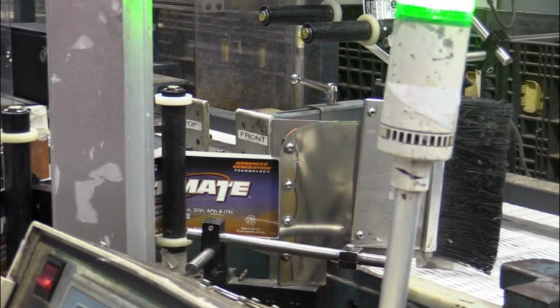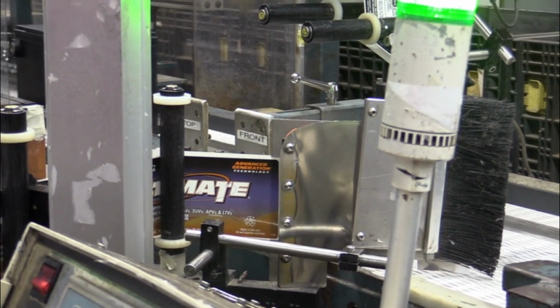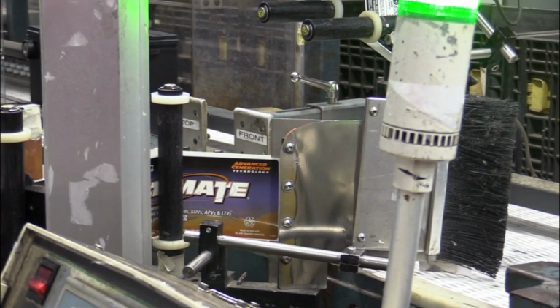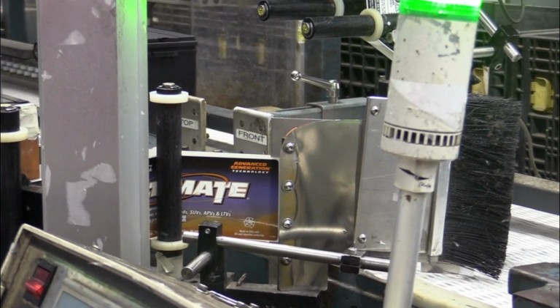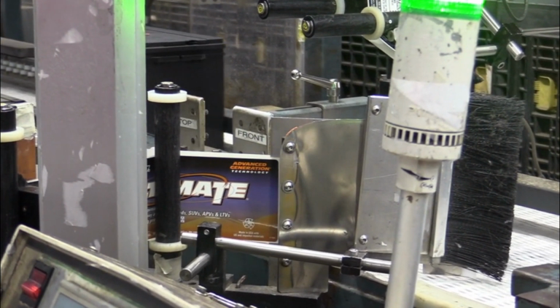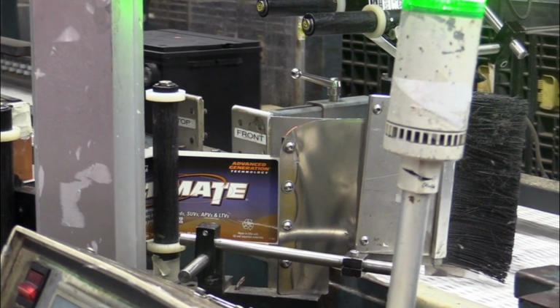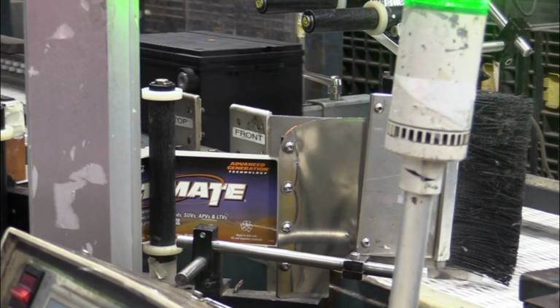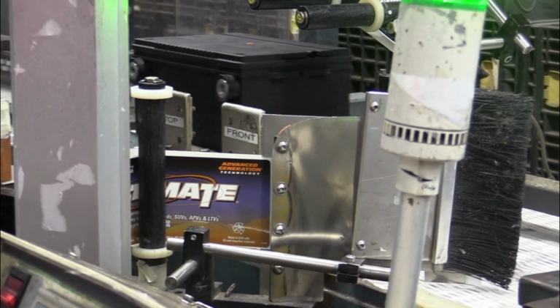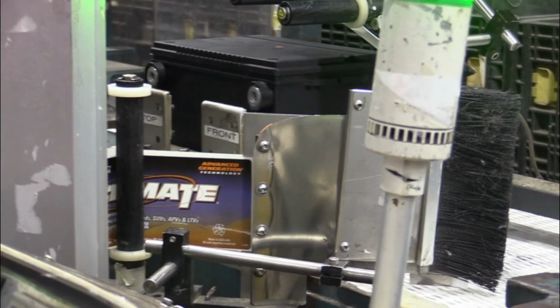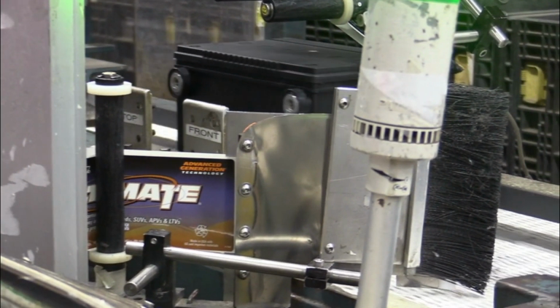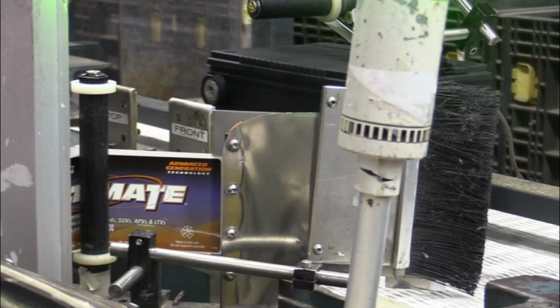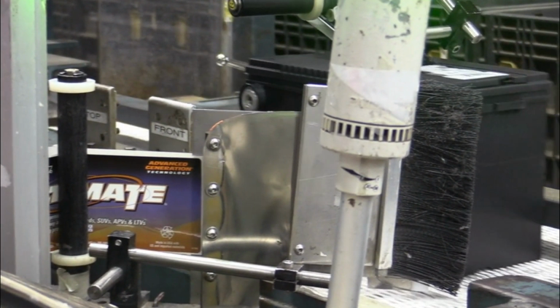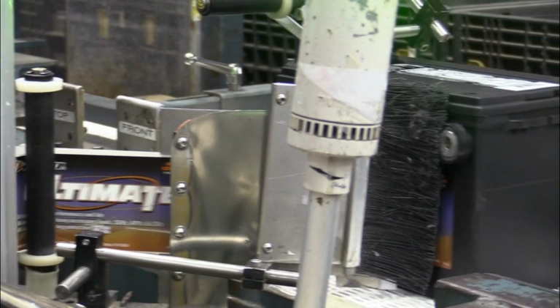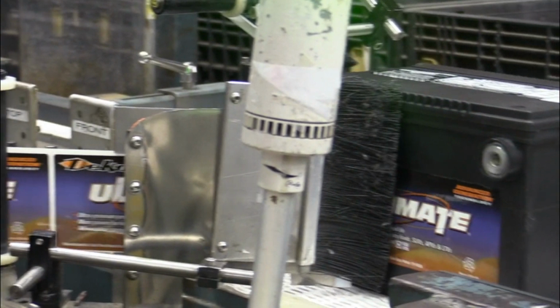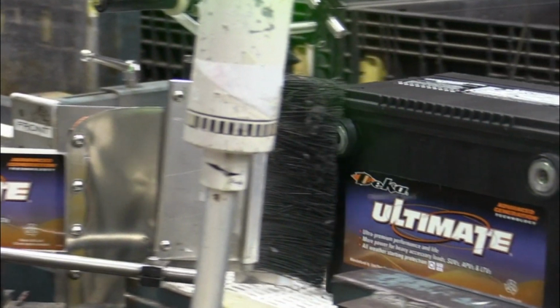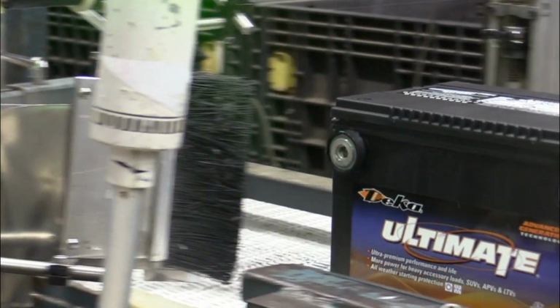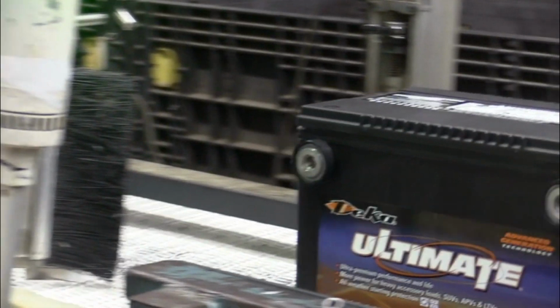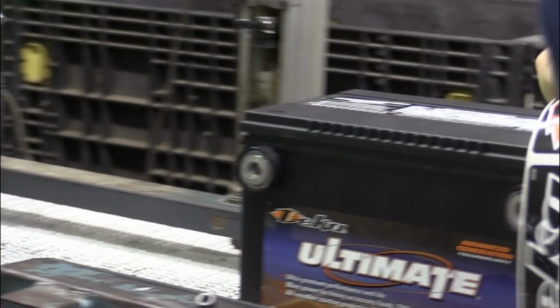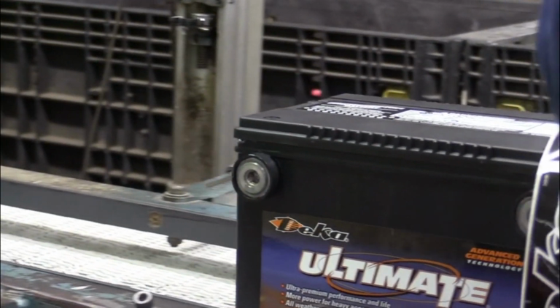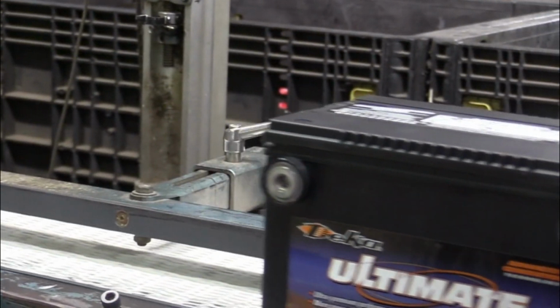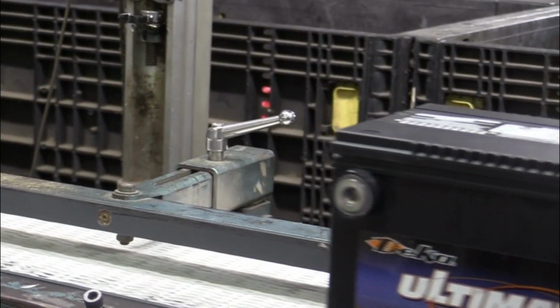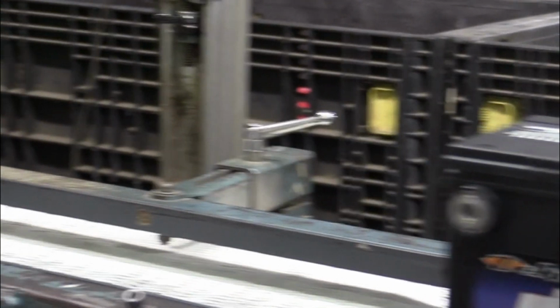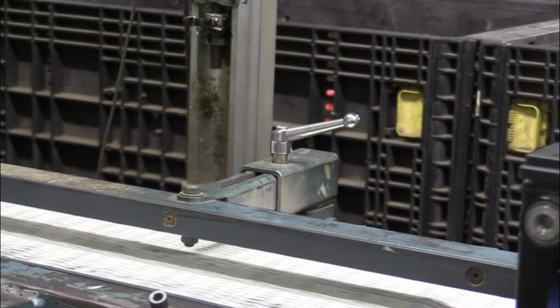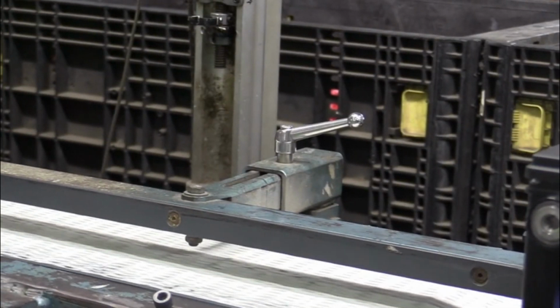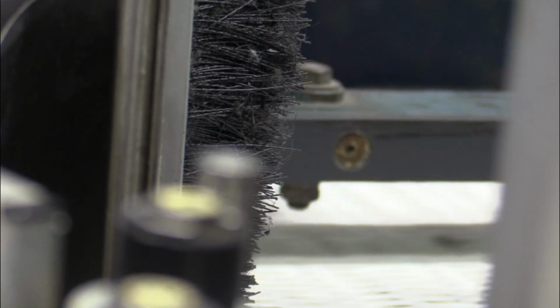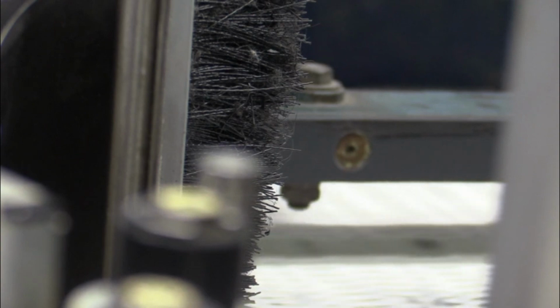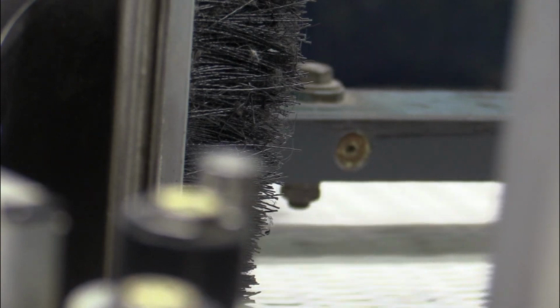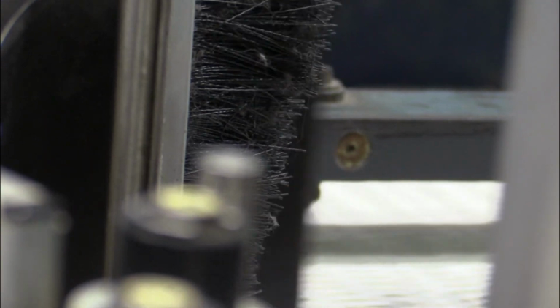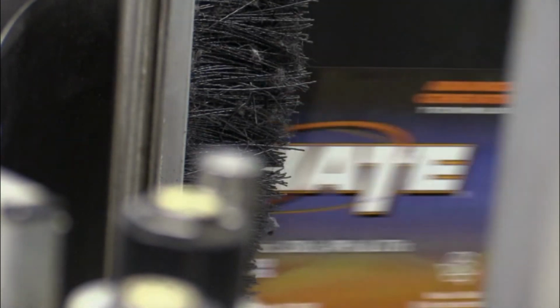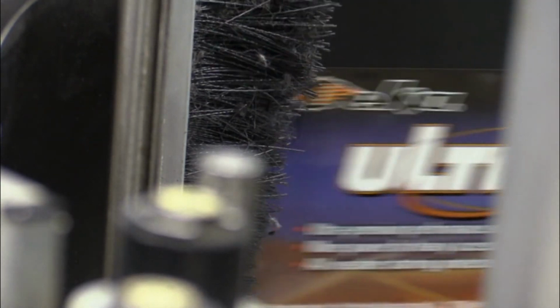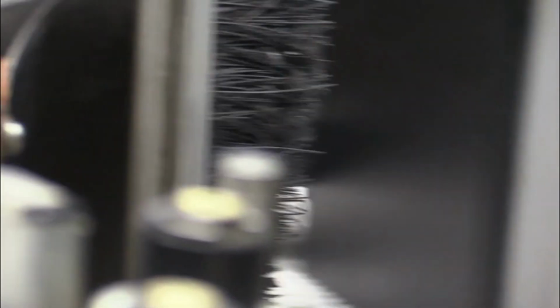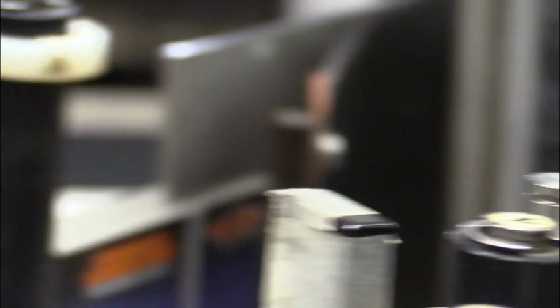We don't realize how much manufacturing affects us until you stop to think about it. Even one in four cars have DECA batteries in them. The advanced technology at East Penn contributes to the manufacturing of these batteries in our everyday lives.